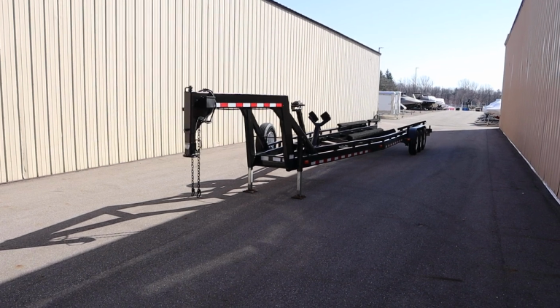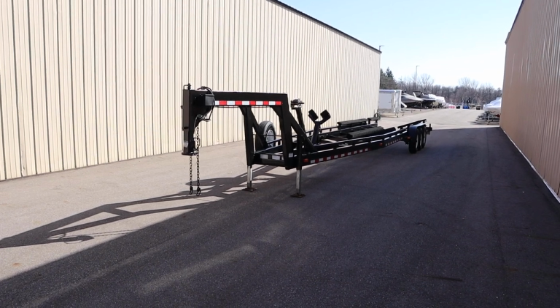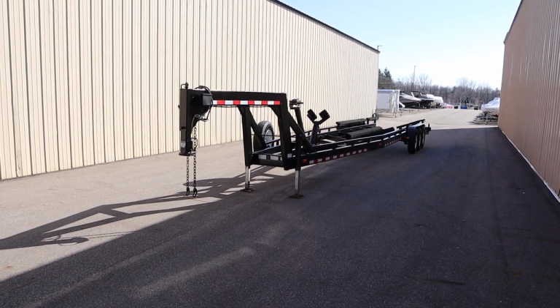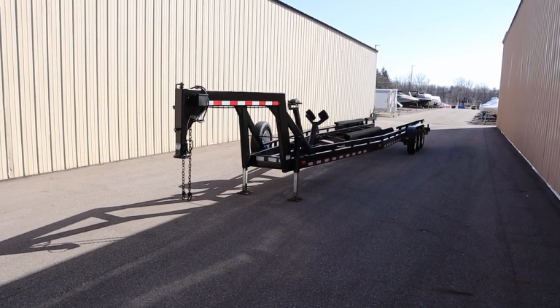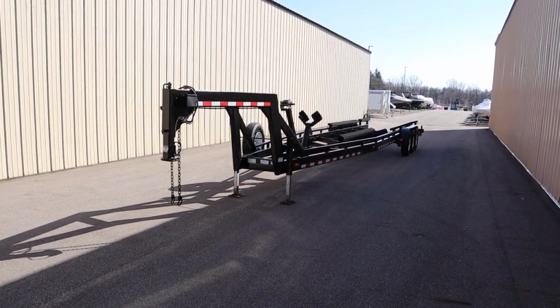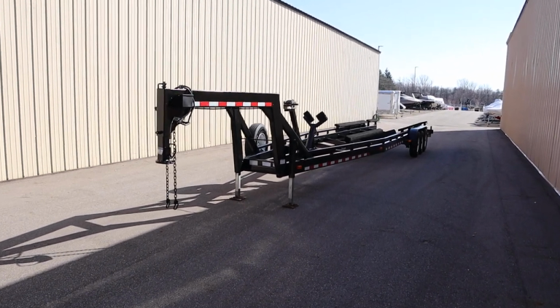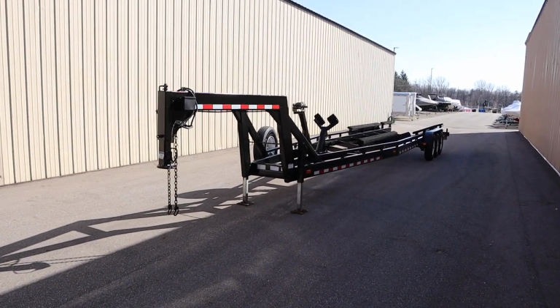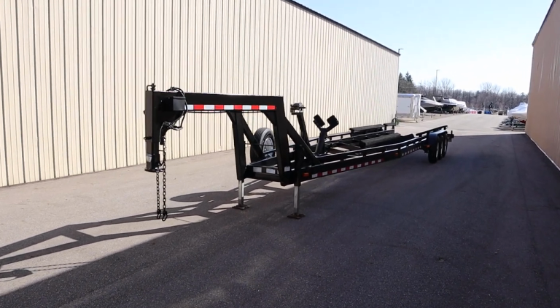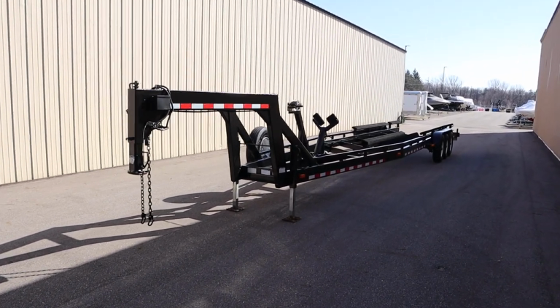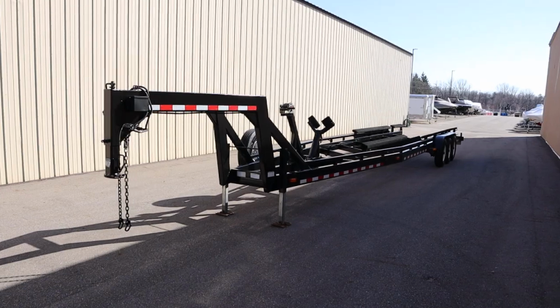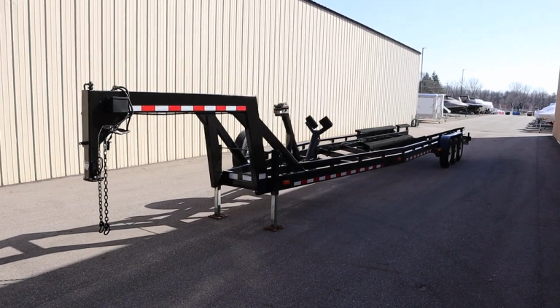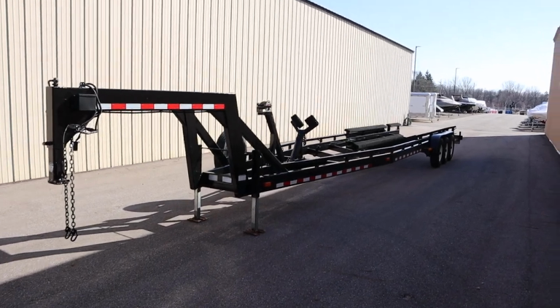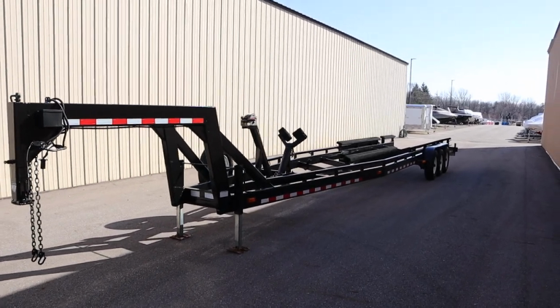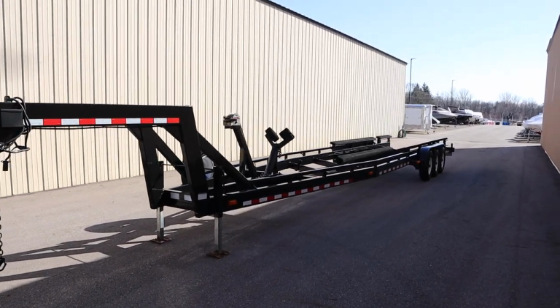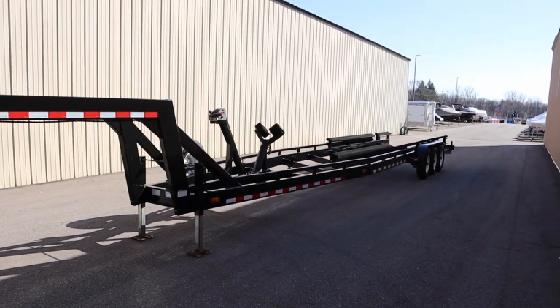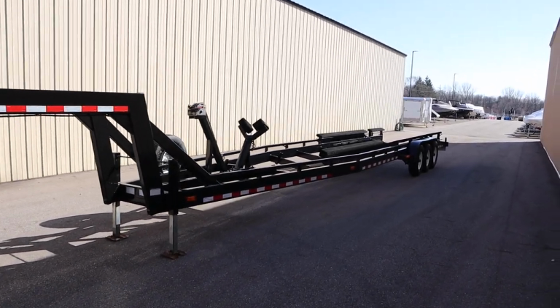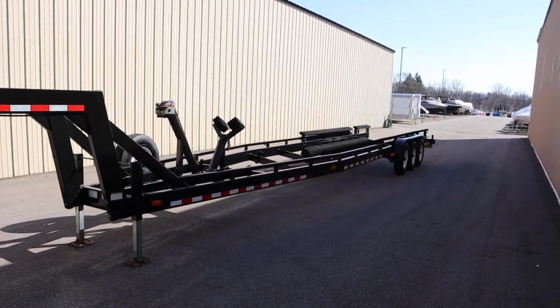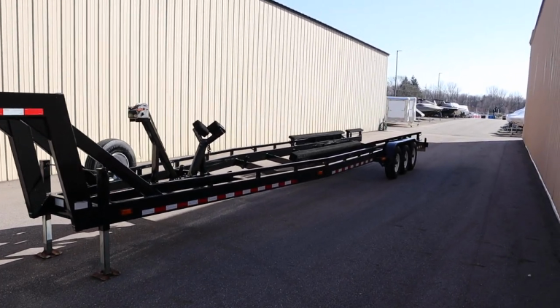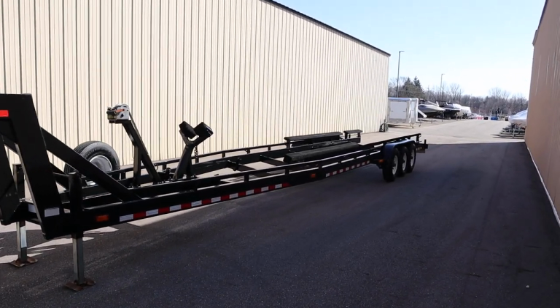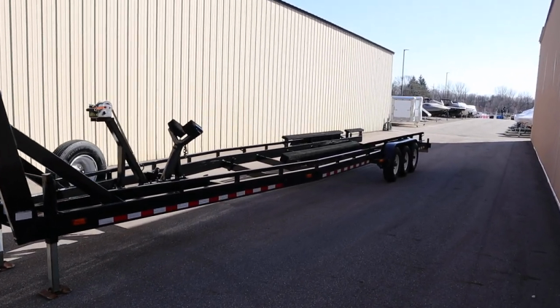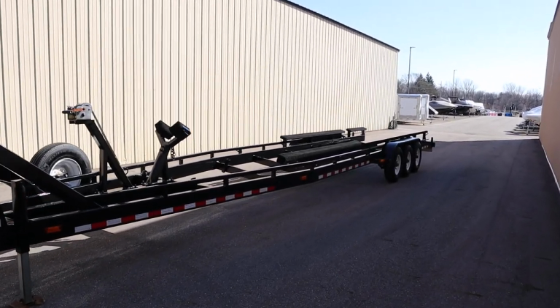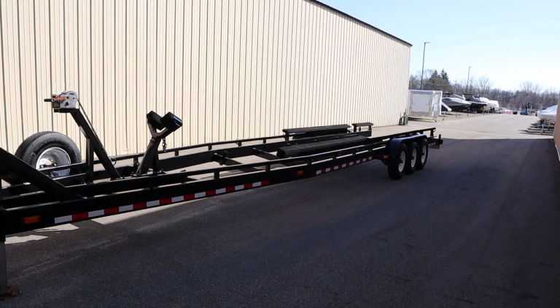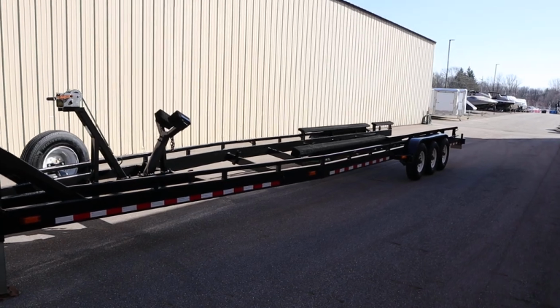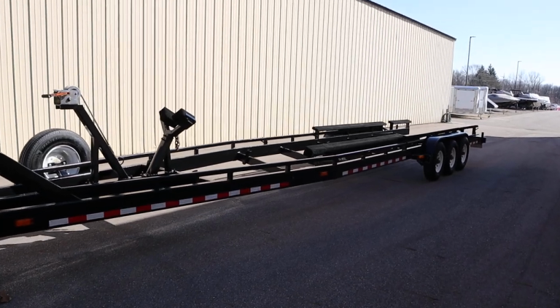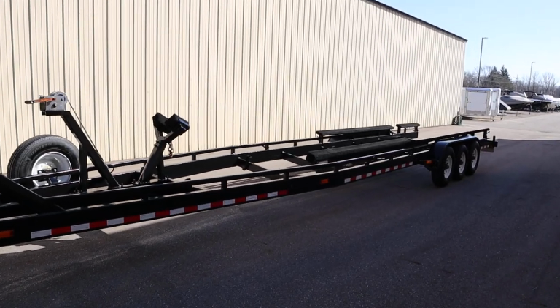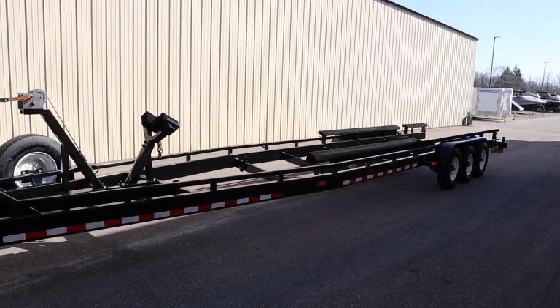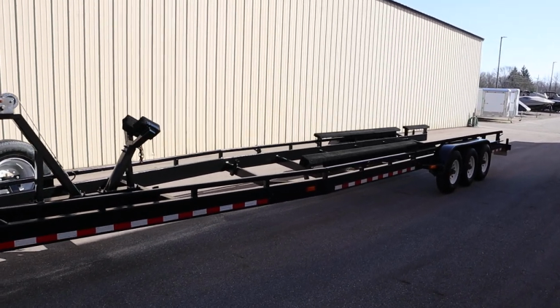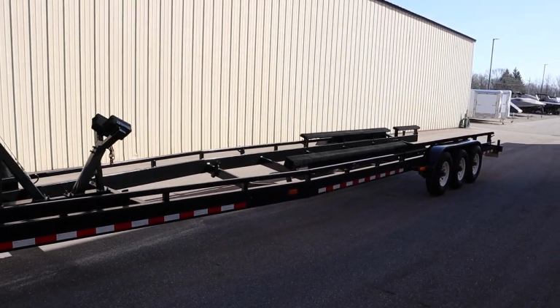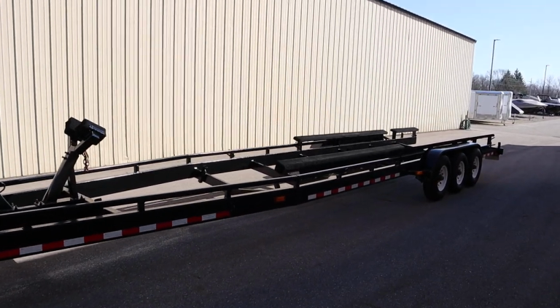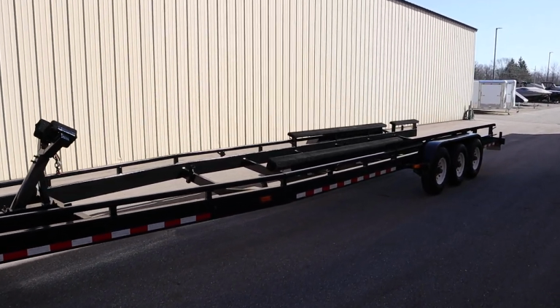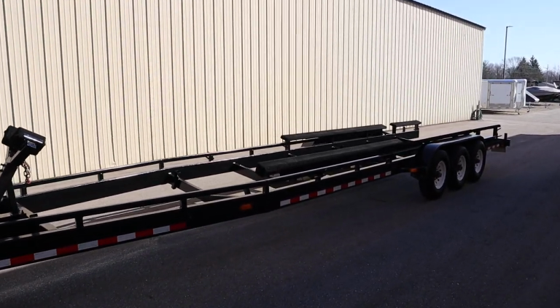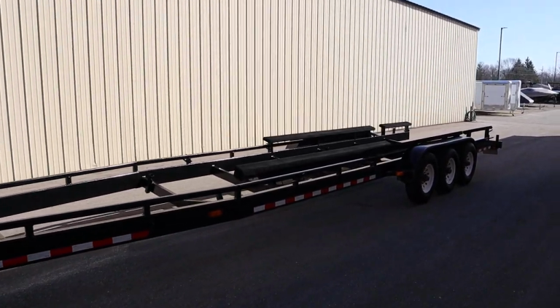Today we have a clean 2005 Gooseneck Heavy Duty Tri-Axle Boat Trailer. This trailer fits most boats 30 to 37 feet in length.